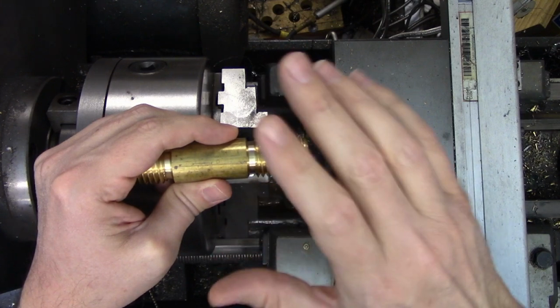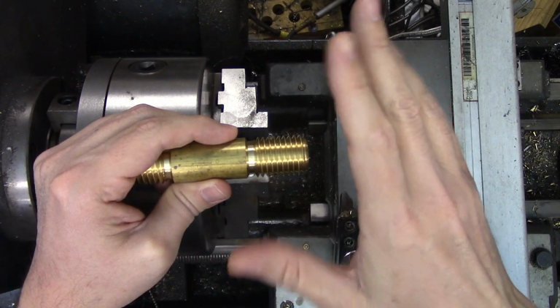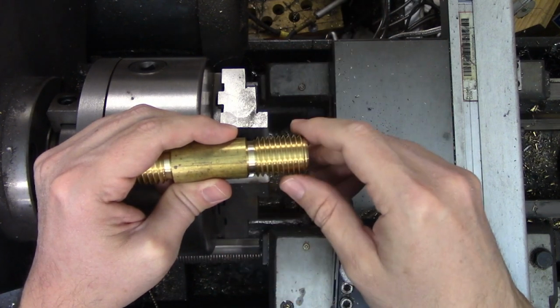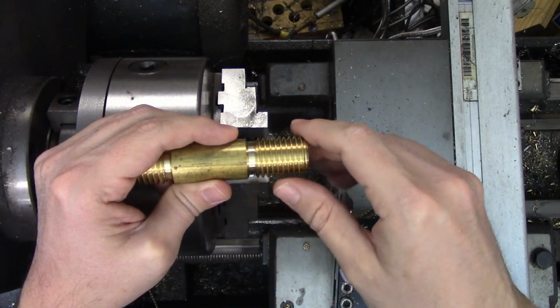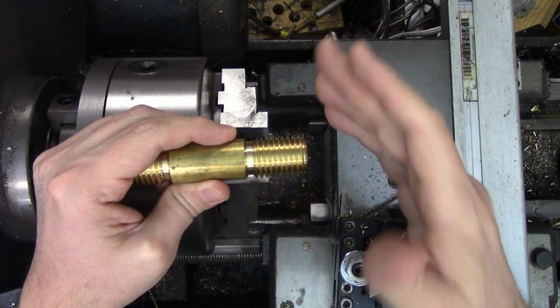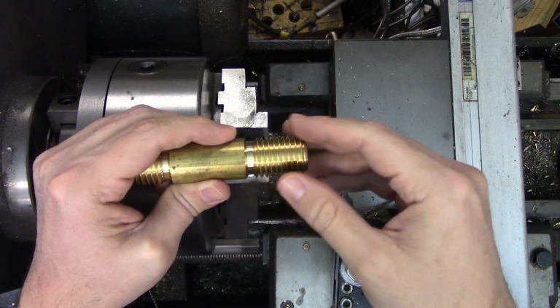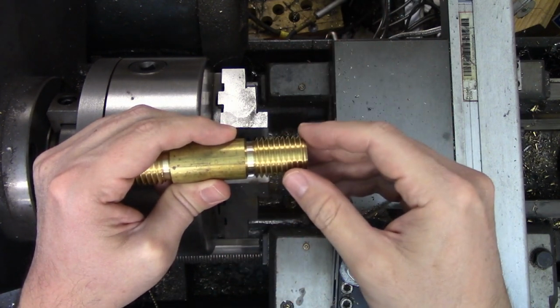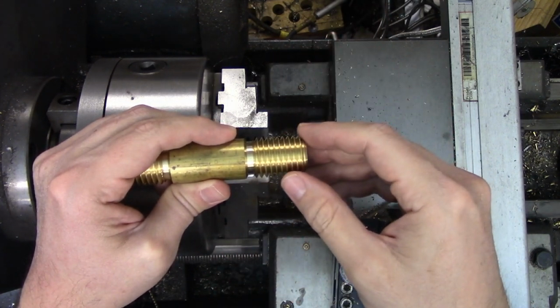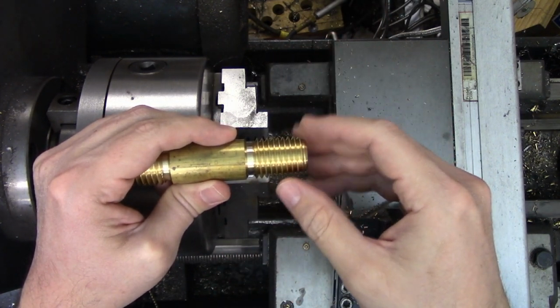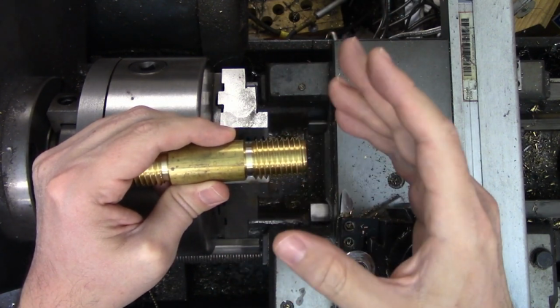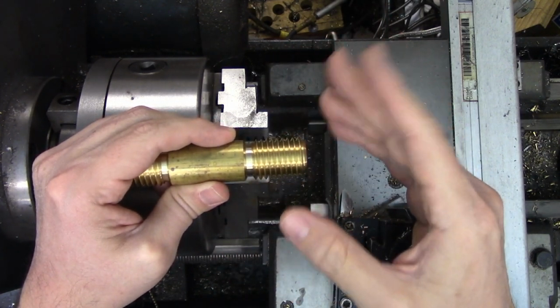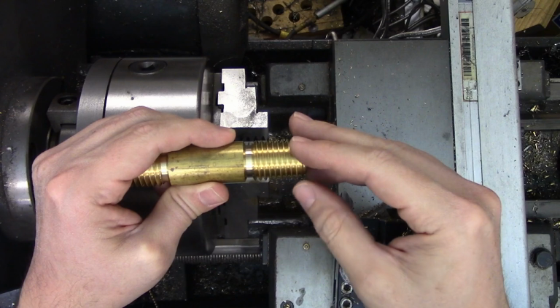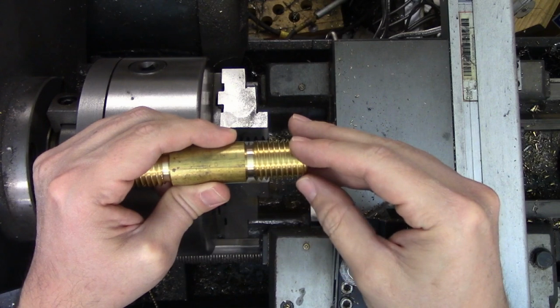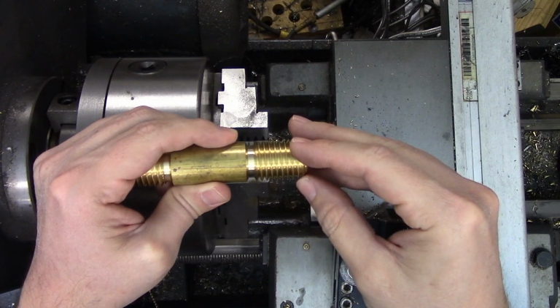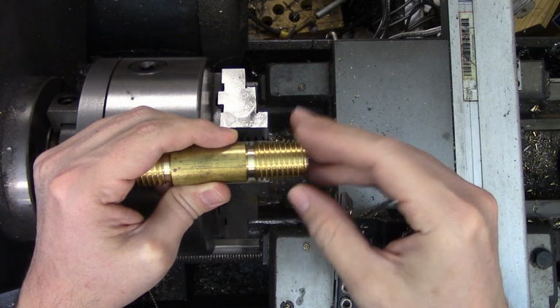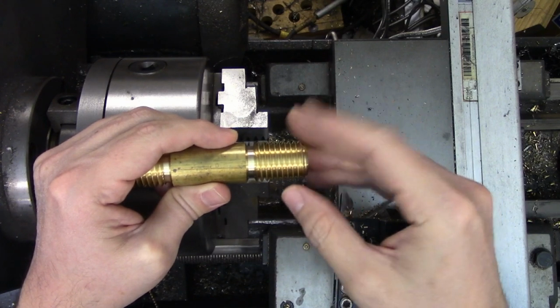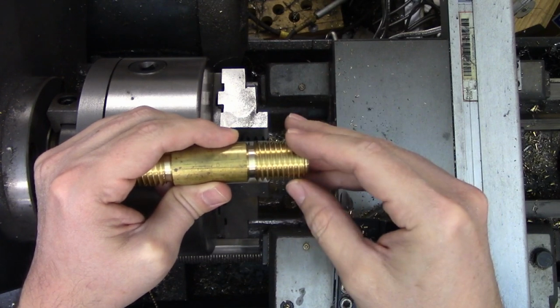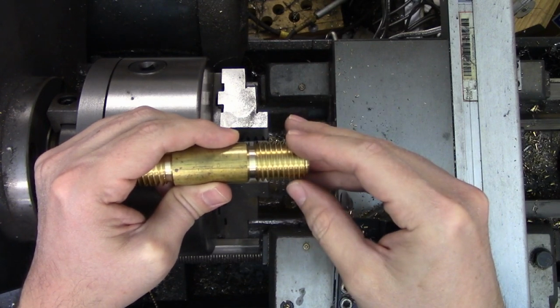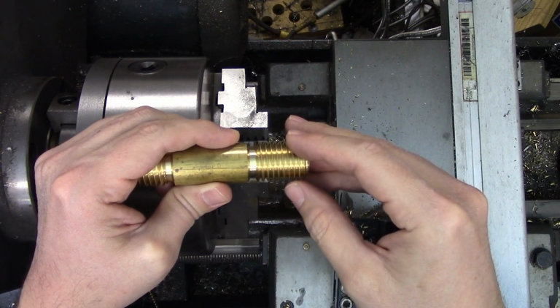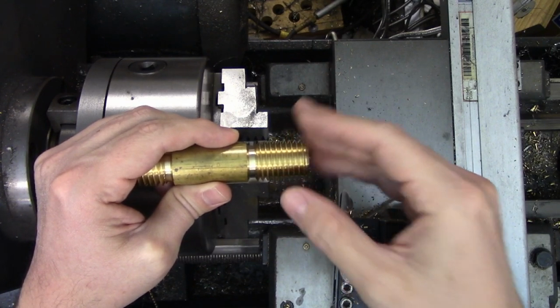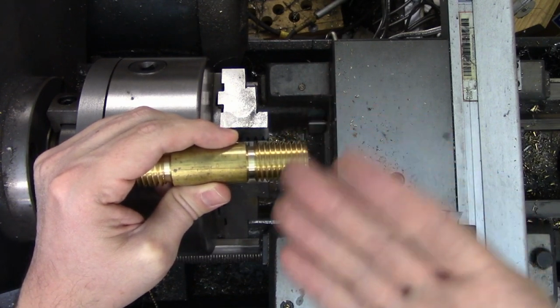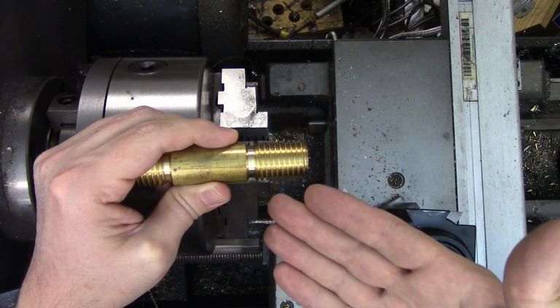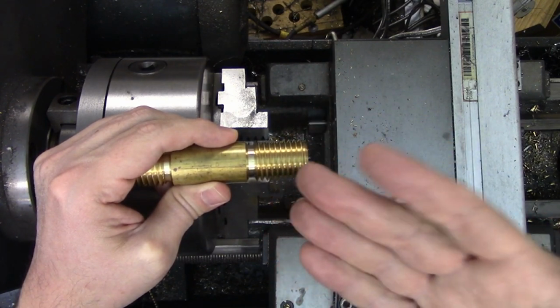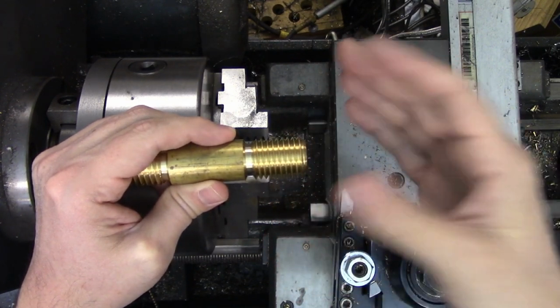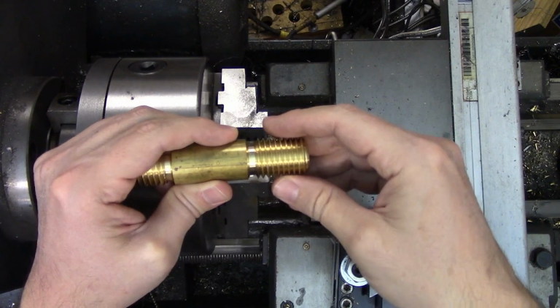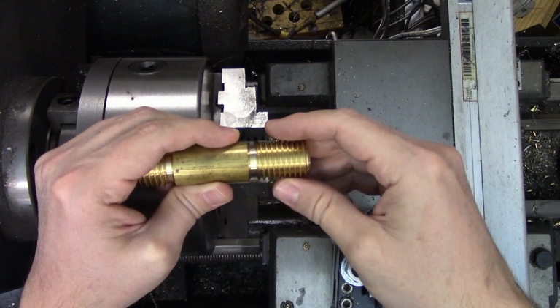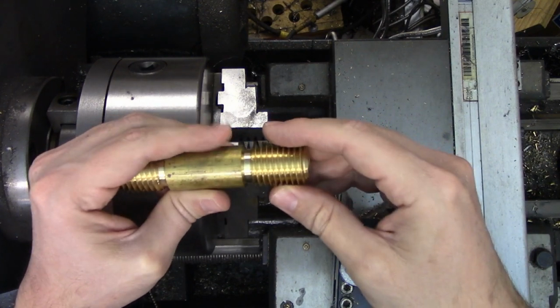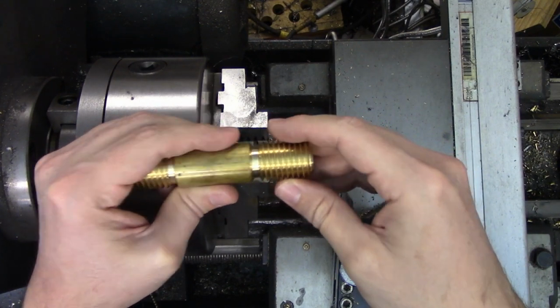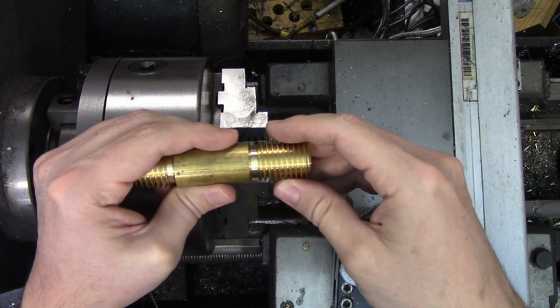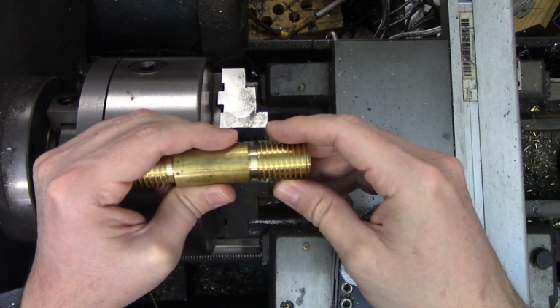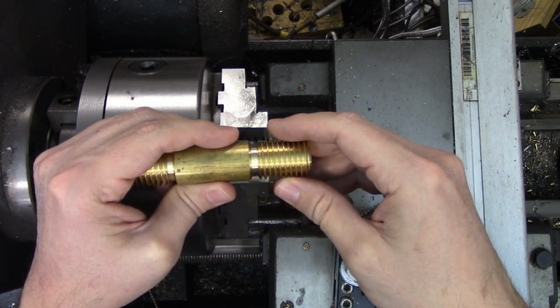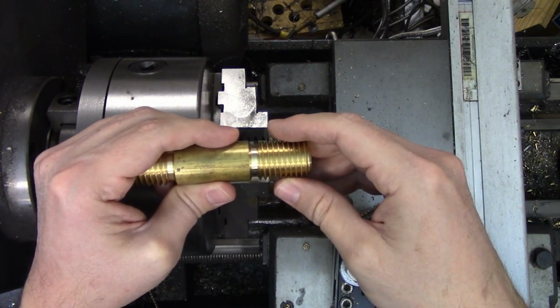Hi everyone. I have another quick video for you today and it's about a situation that every single one of us has probably found ourselves in. You have a threaded part that's been taken out of the machine and you need to put it back in and find that thread again.